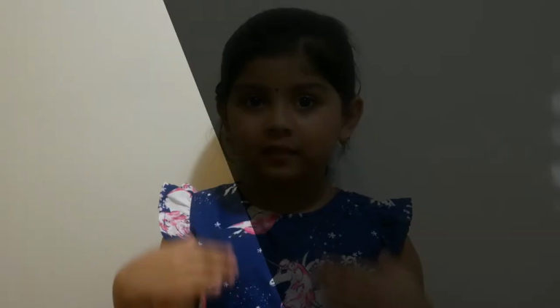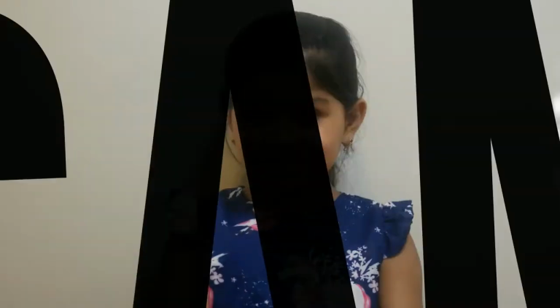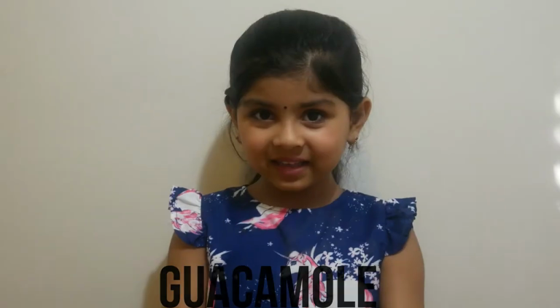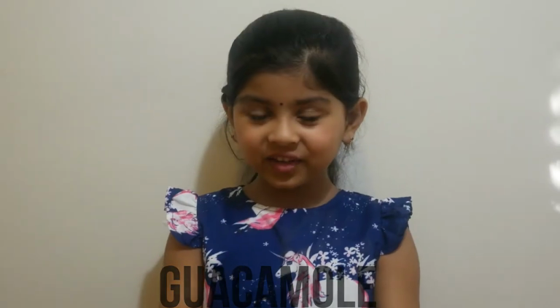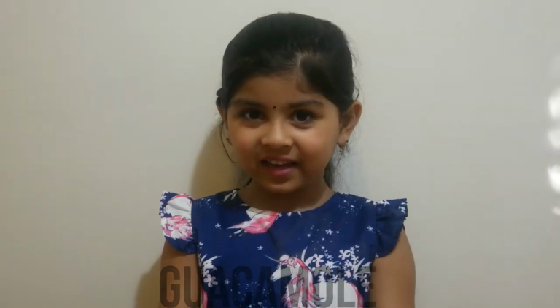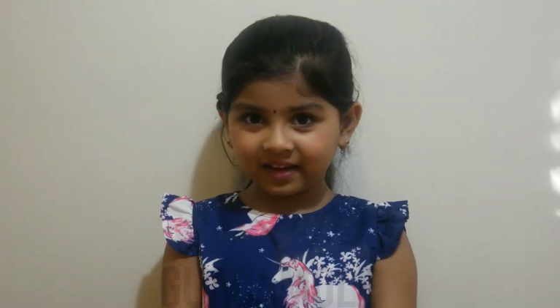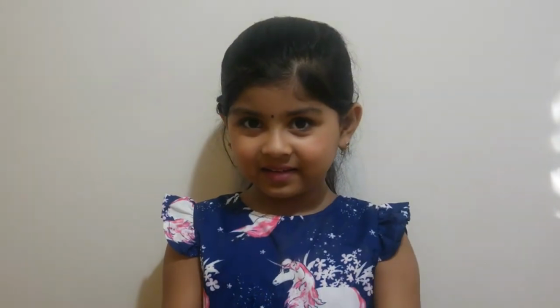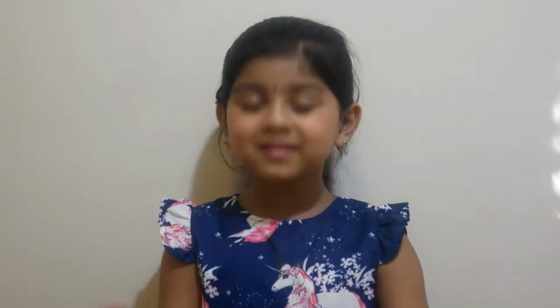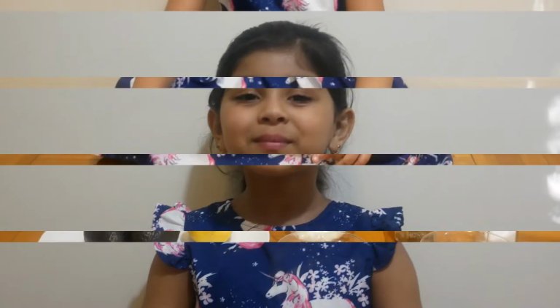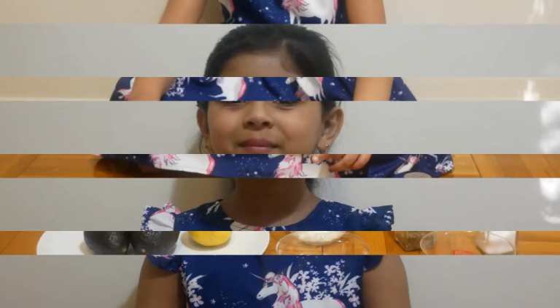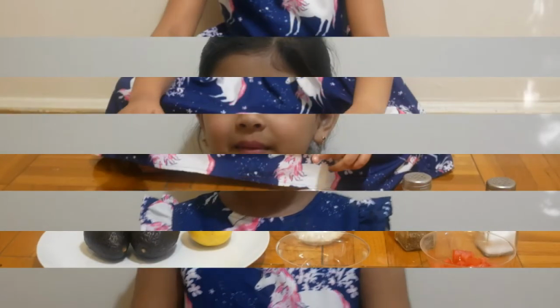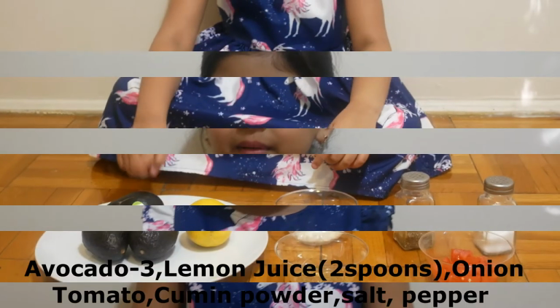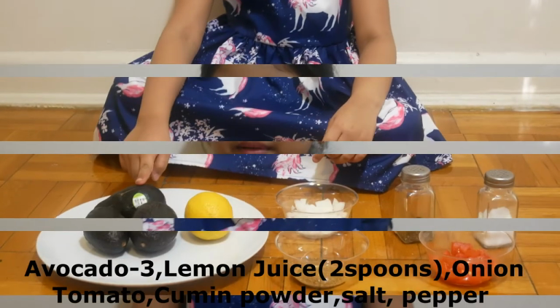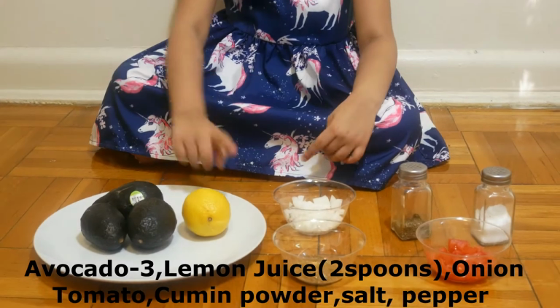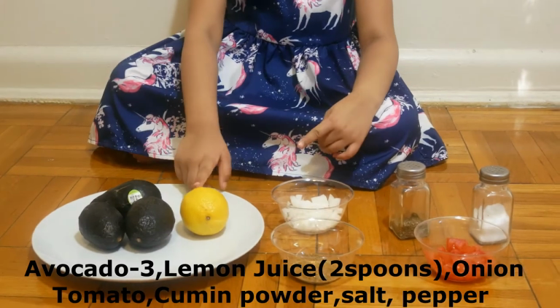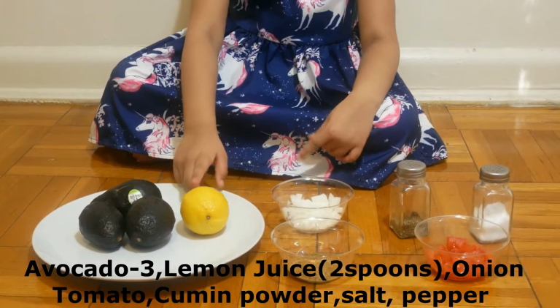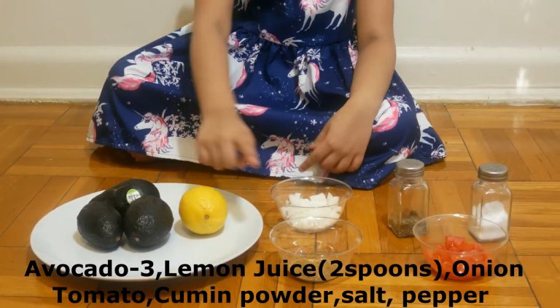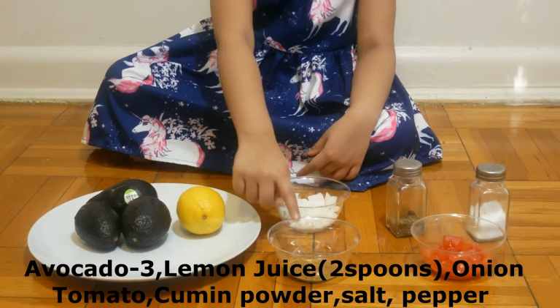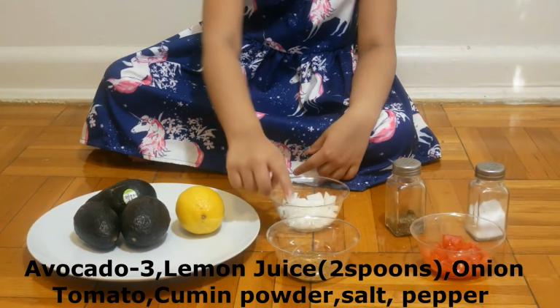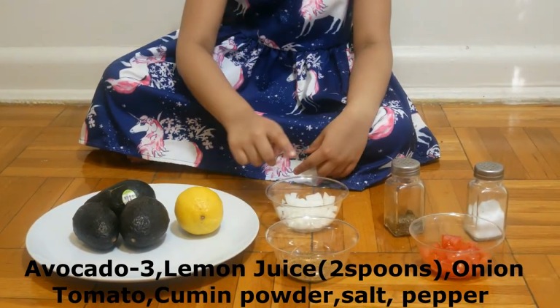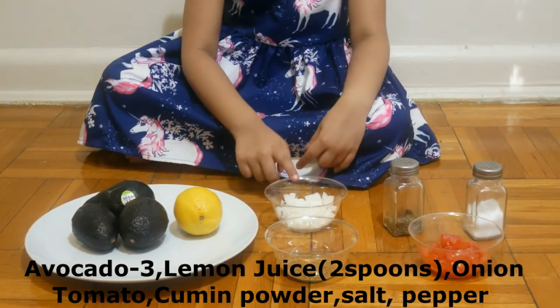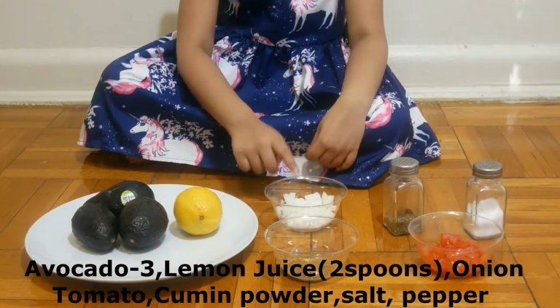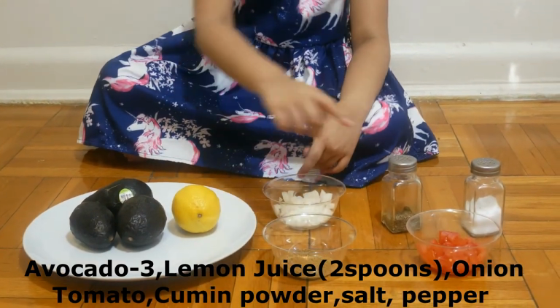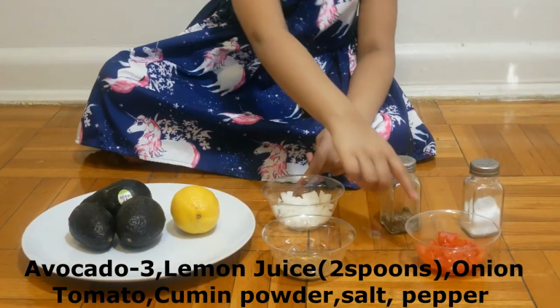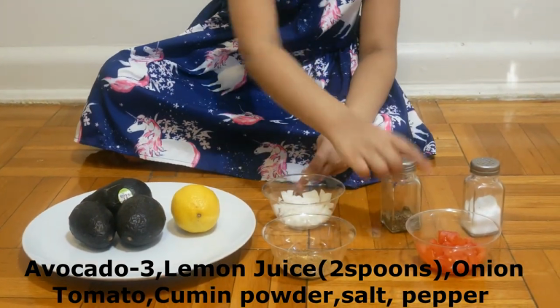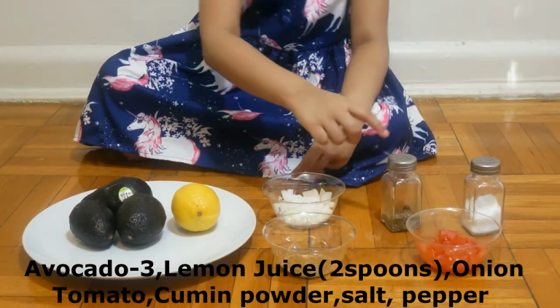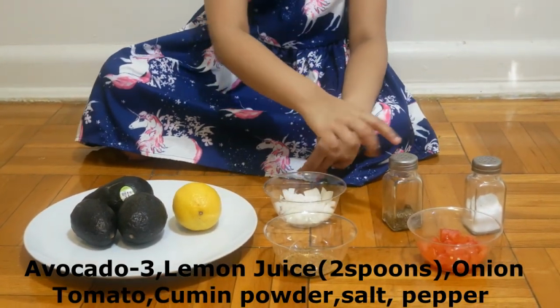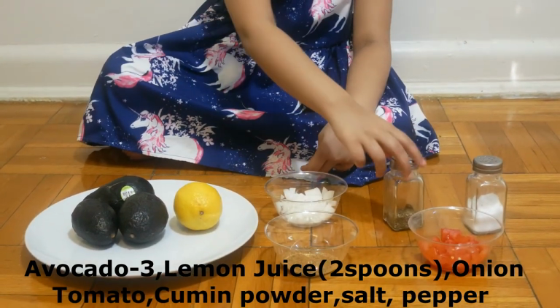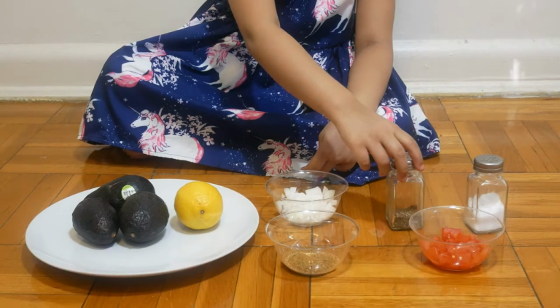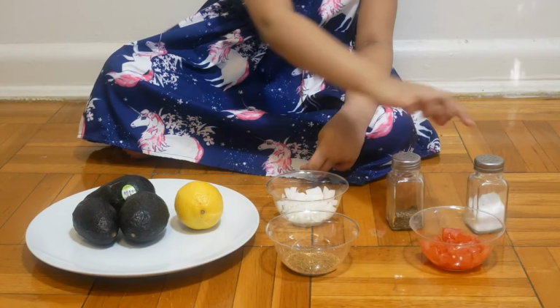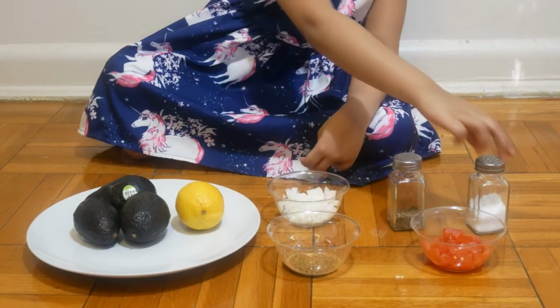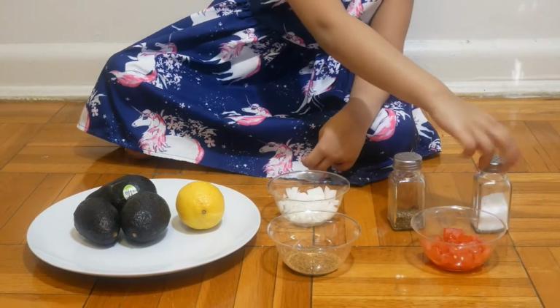Let's see the ingredients: avocado, lemon, cumin powder, tomatoes, and salt.